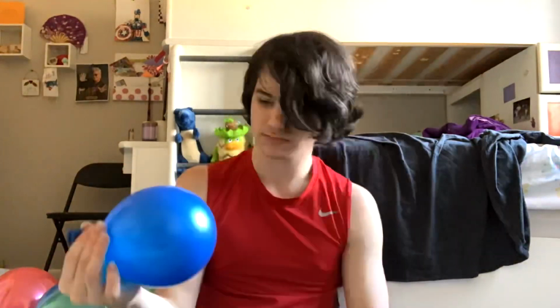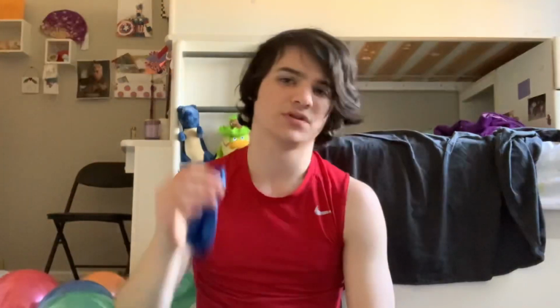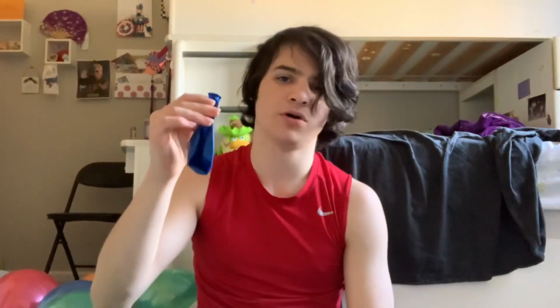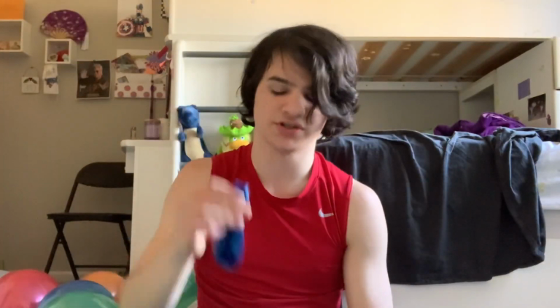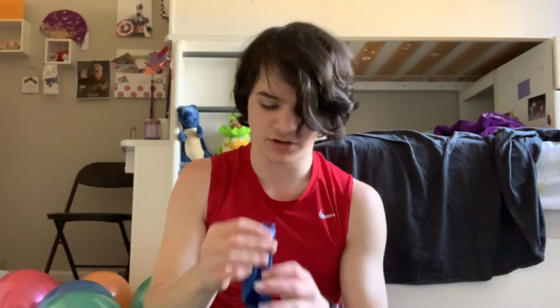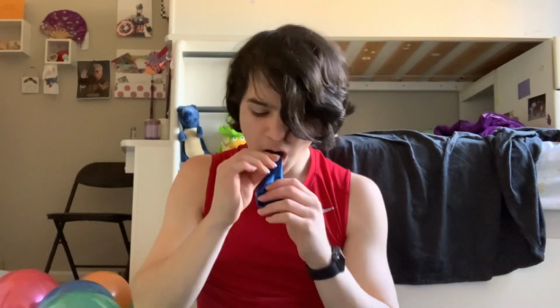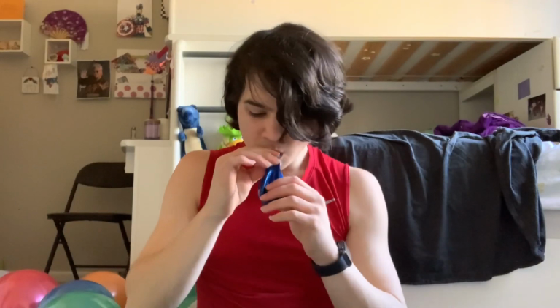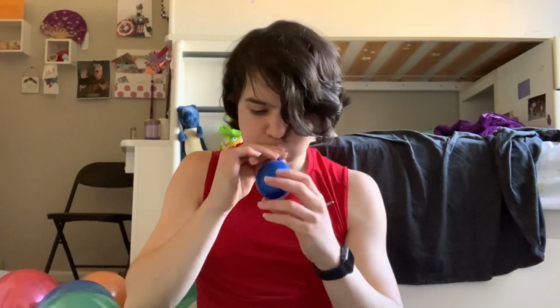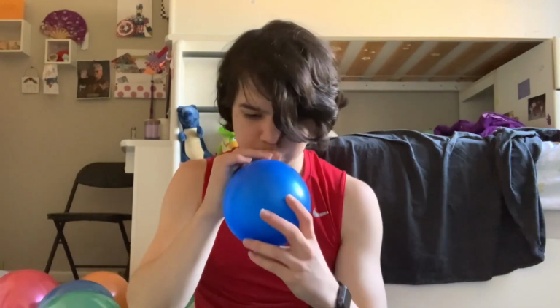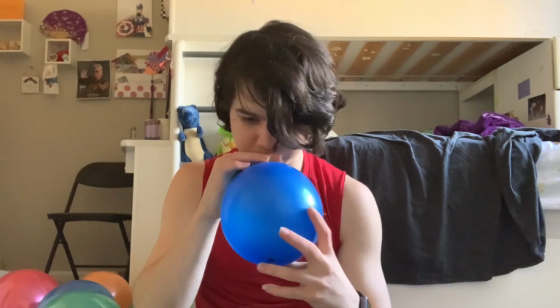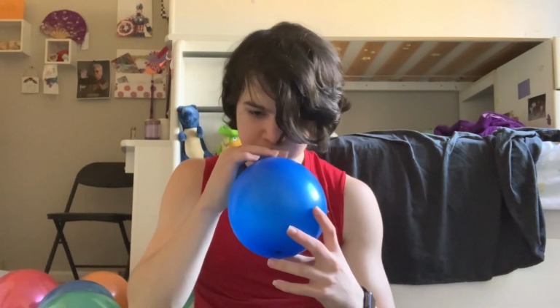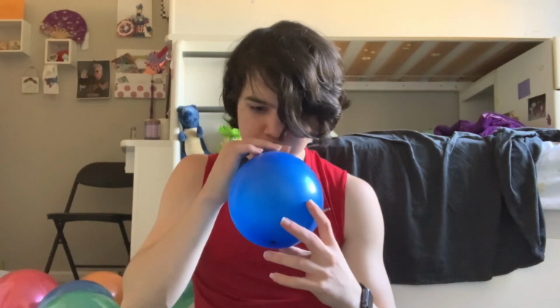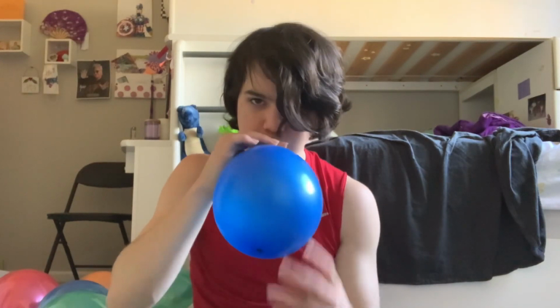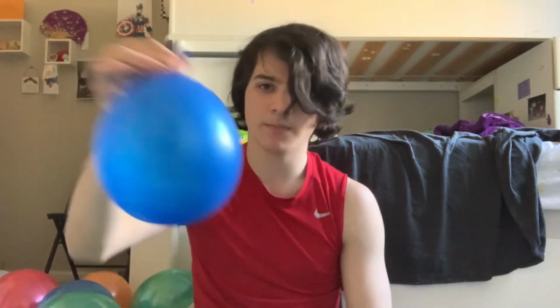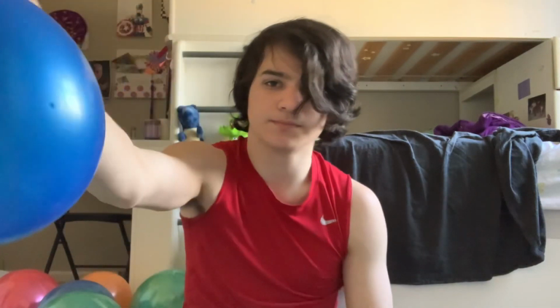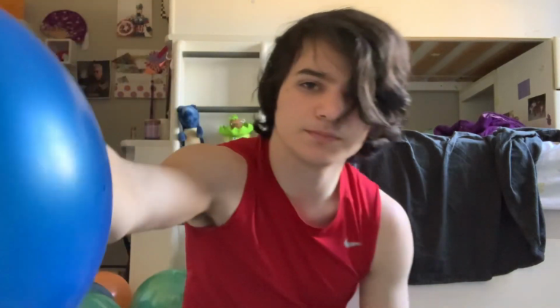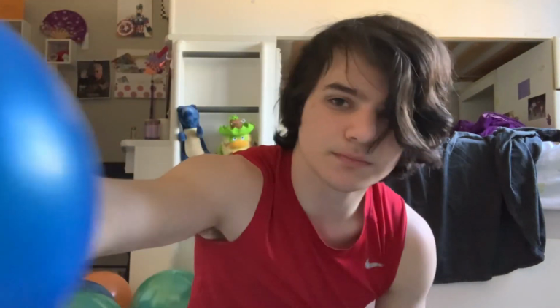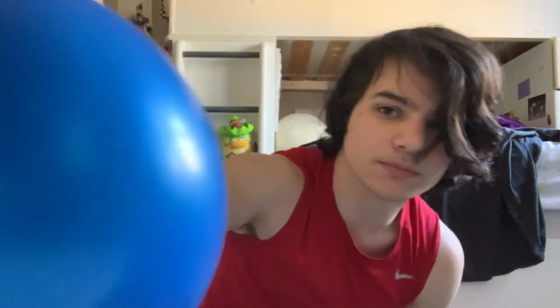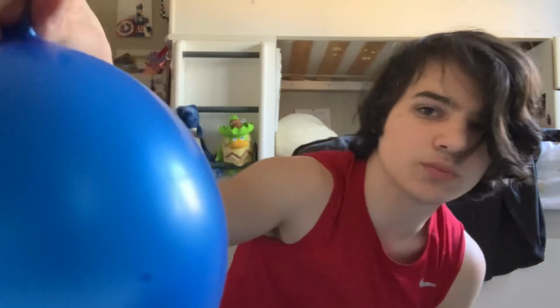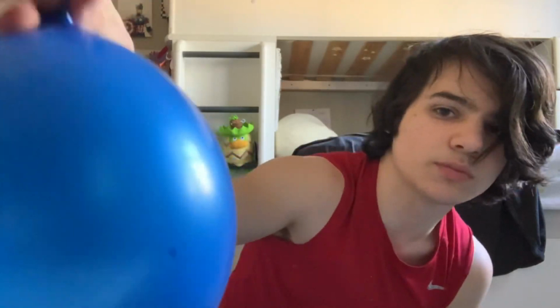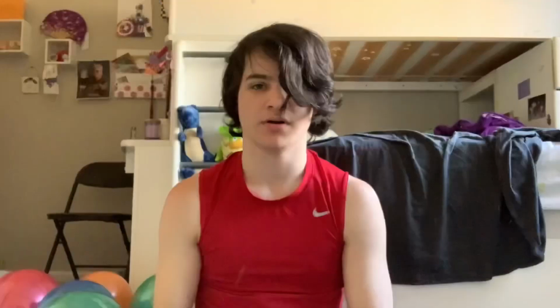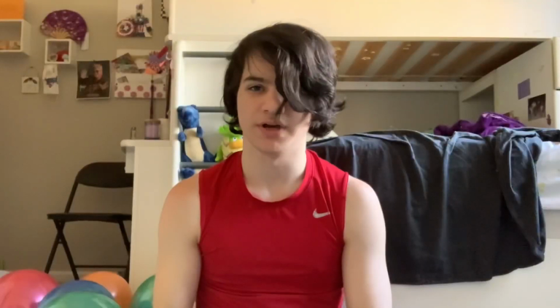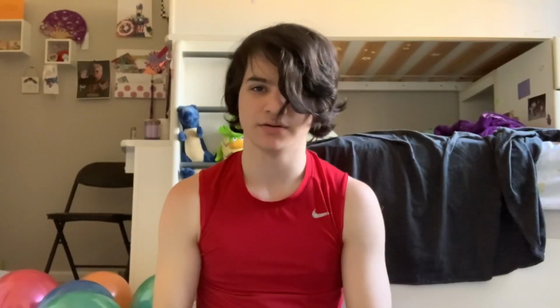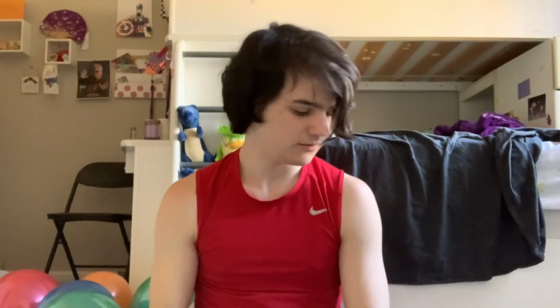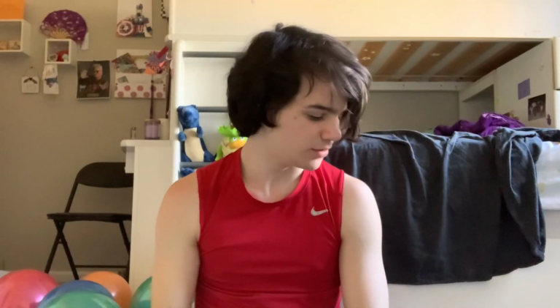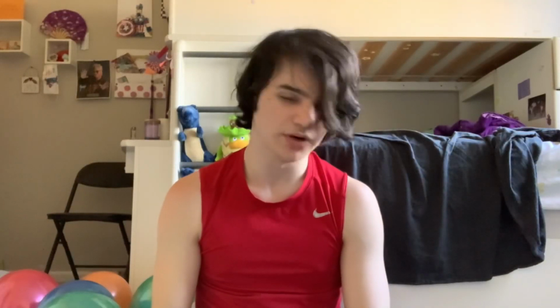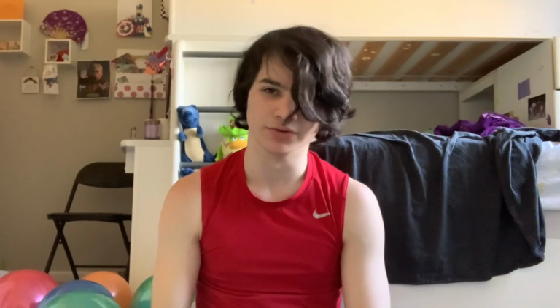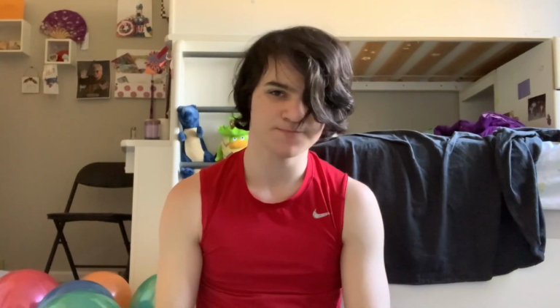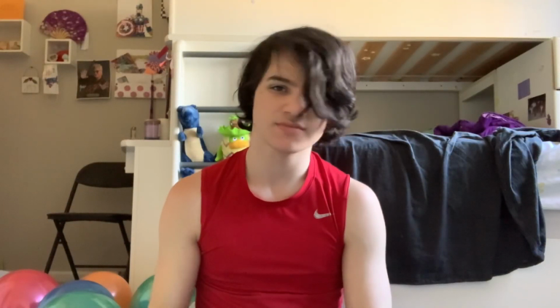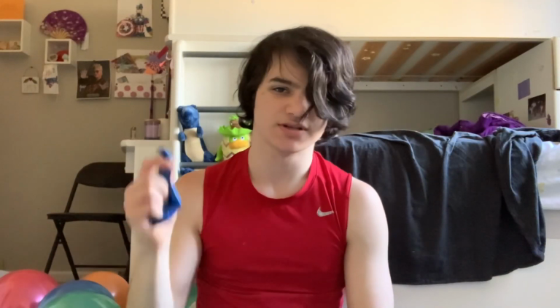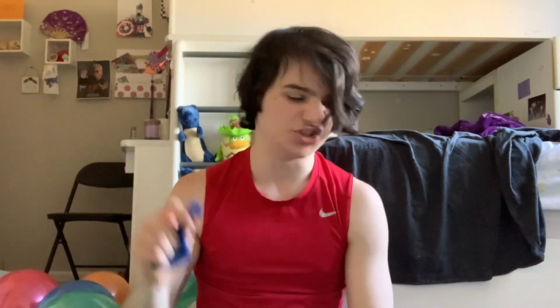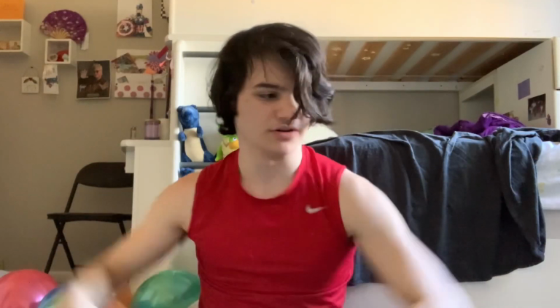There's a hole in this one — look. I paid for 220 balloons and I got 219.